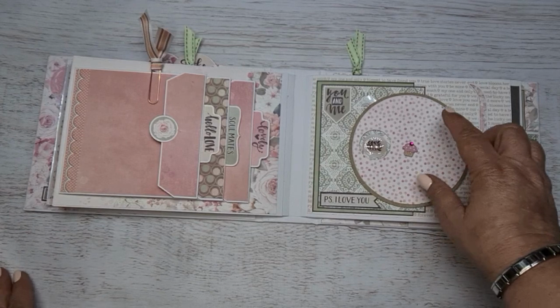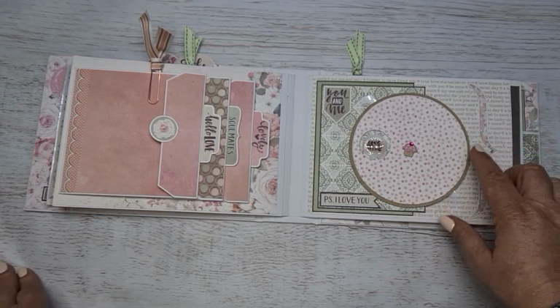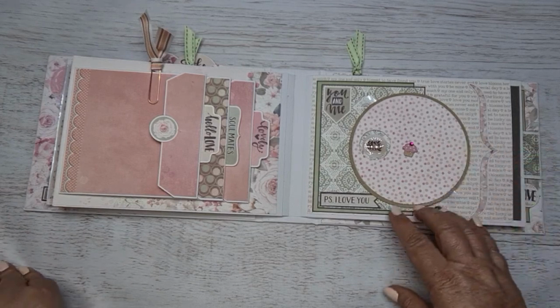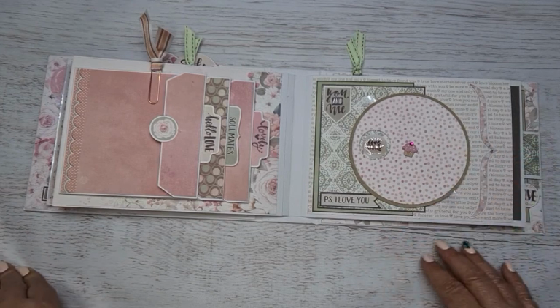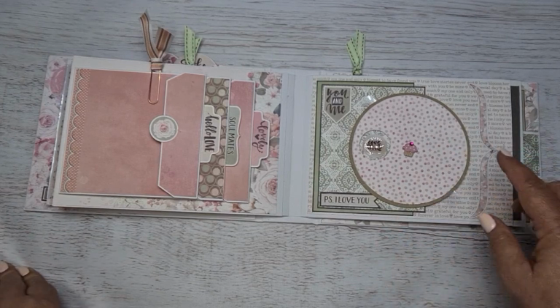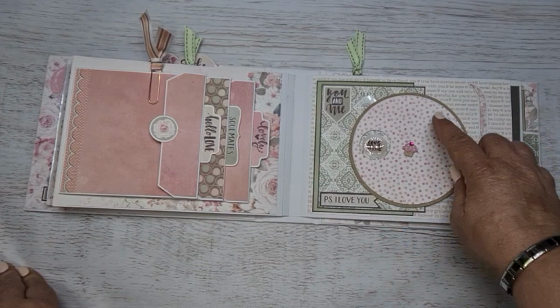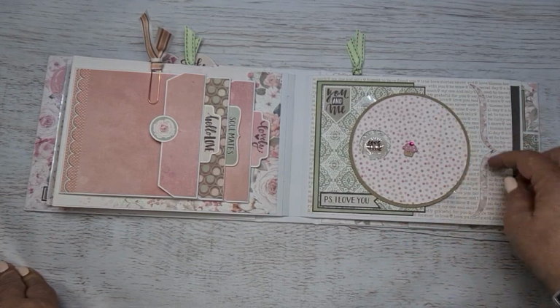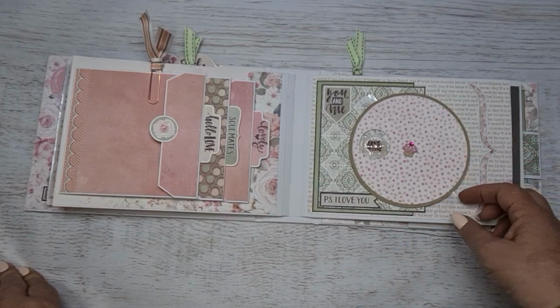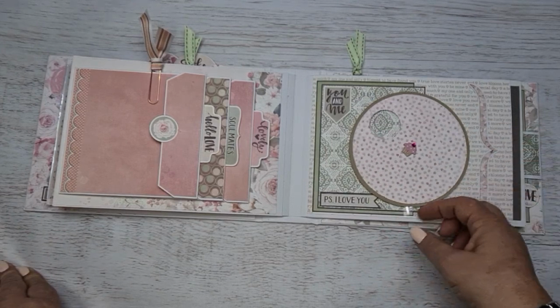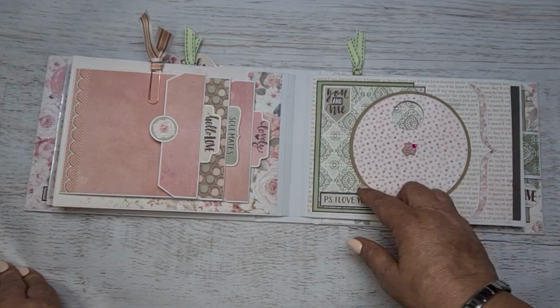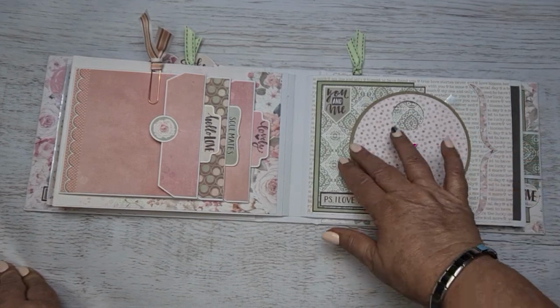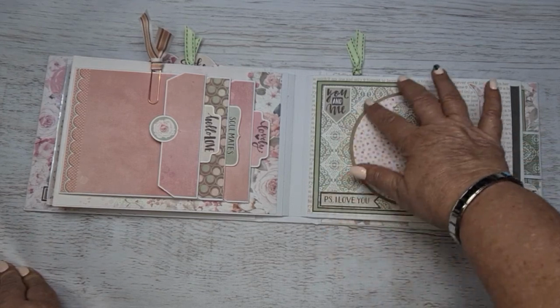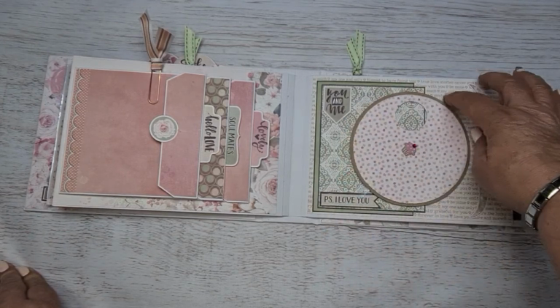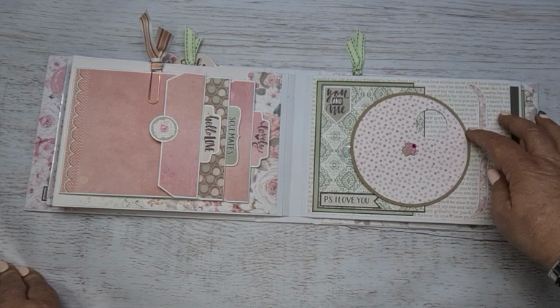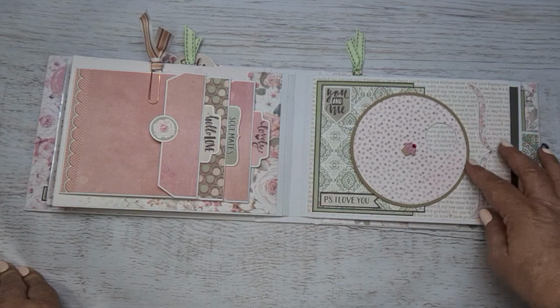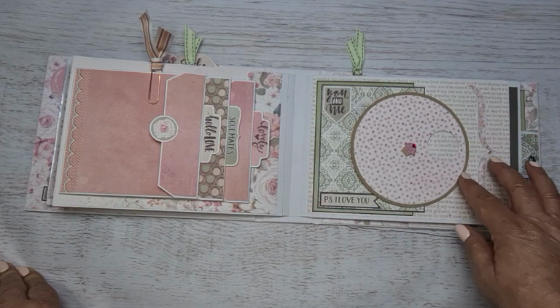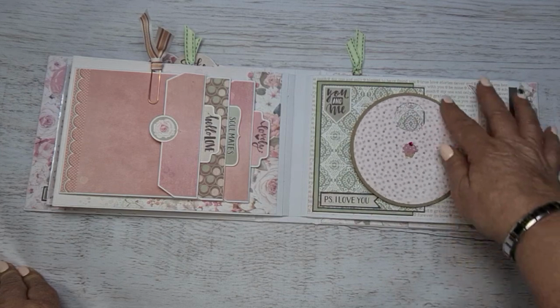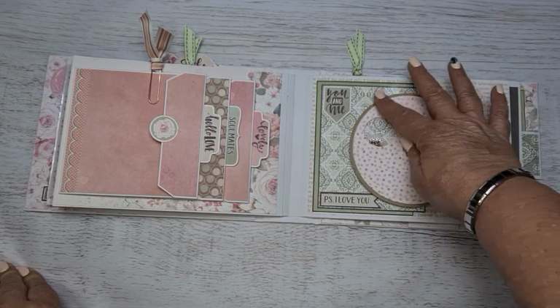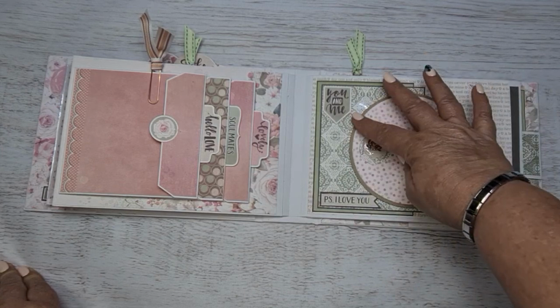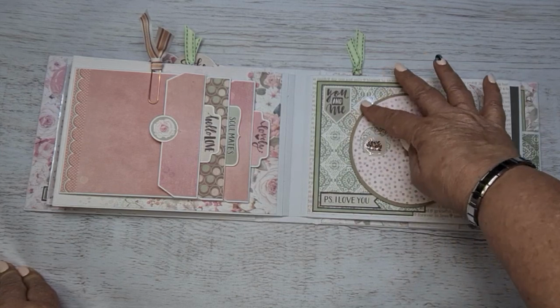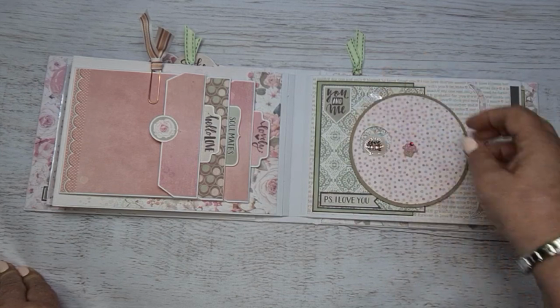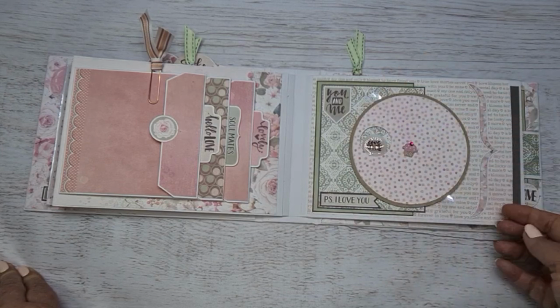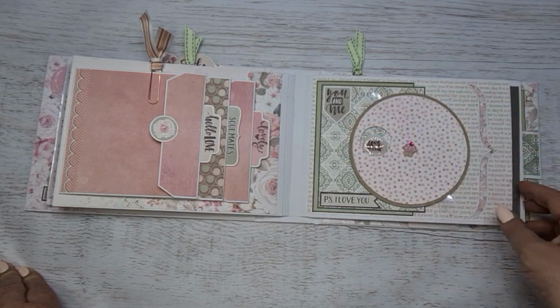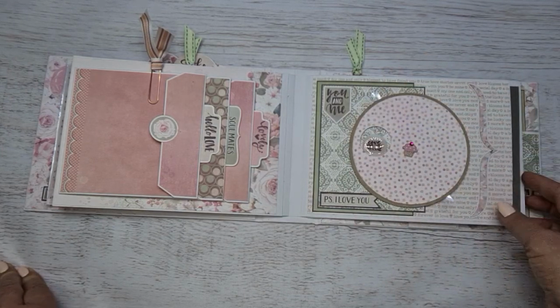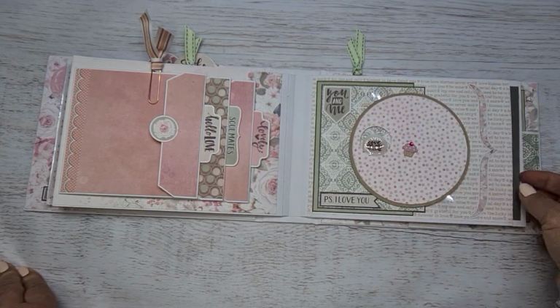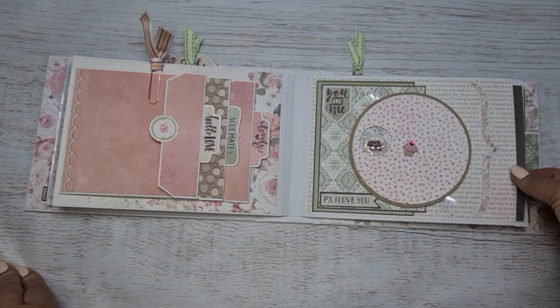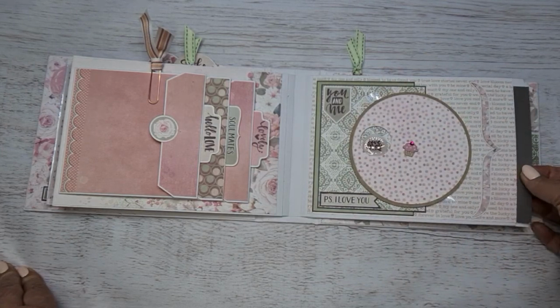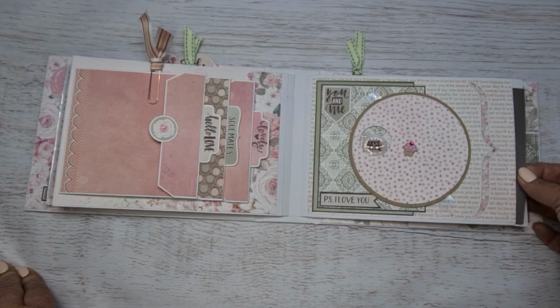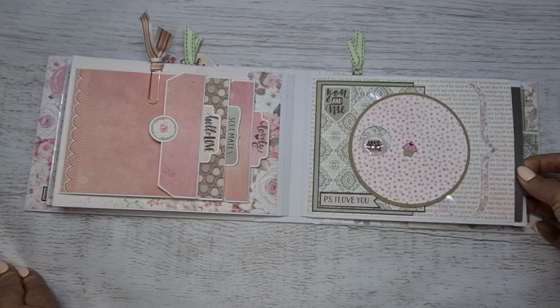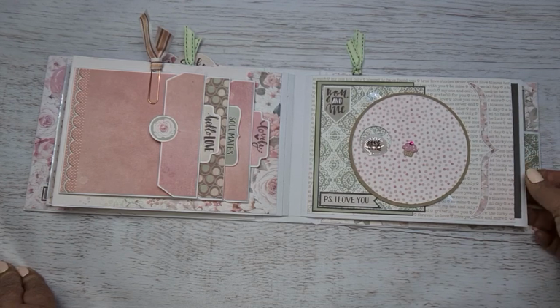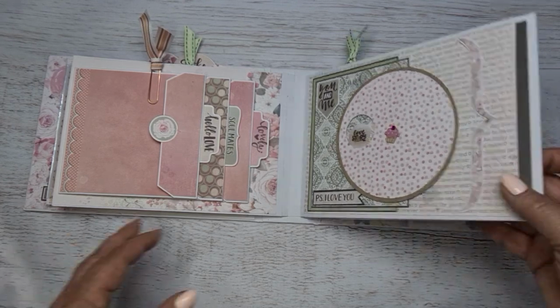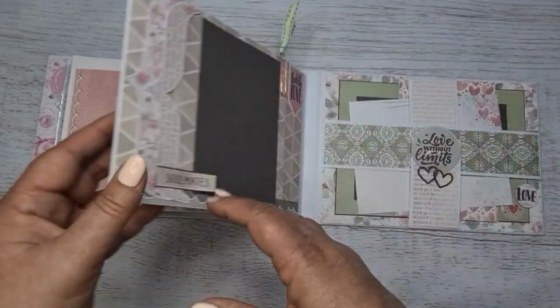Turning onto page five. We've modified this slightly — we've only got one hole so that you can put photos all the way around. Again, there's the pull-out, the insert.